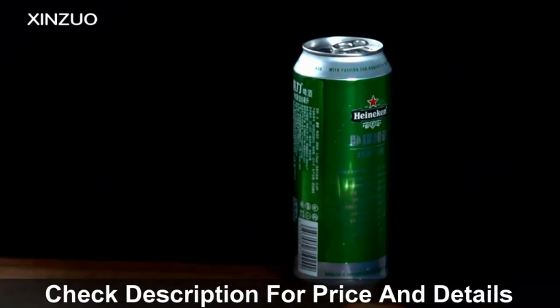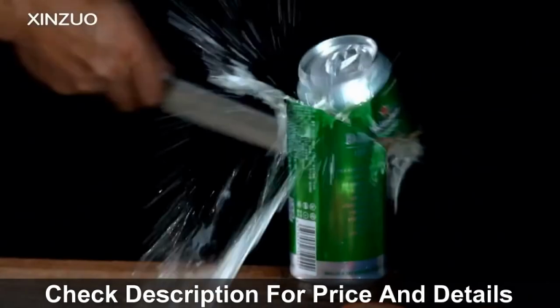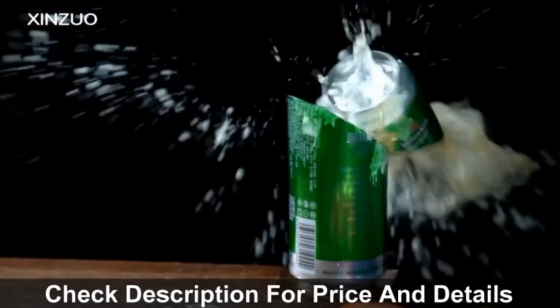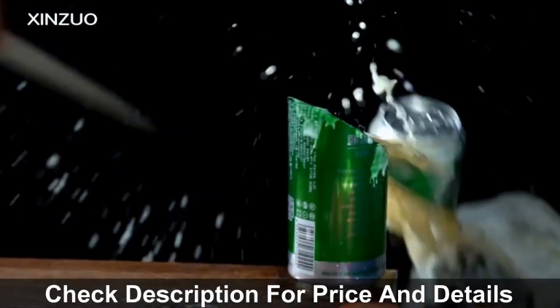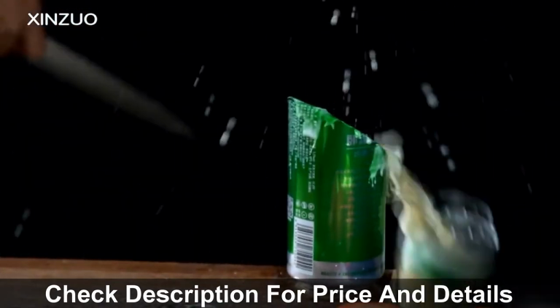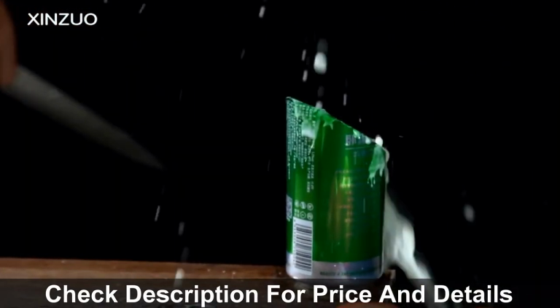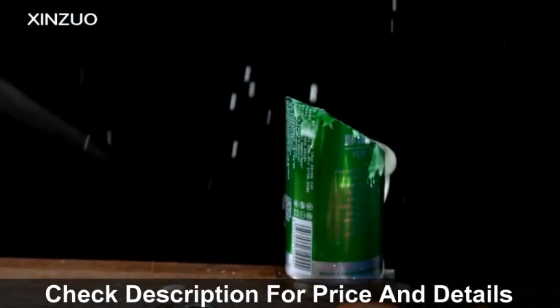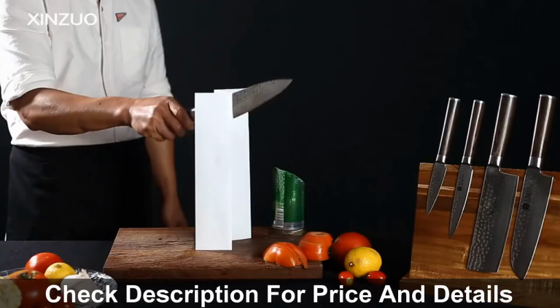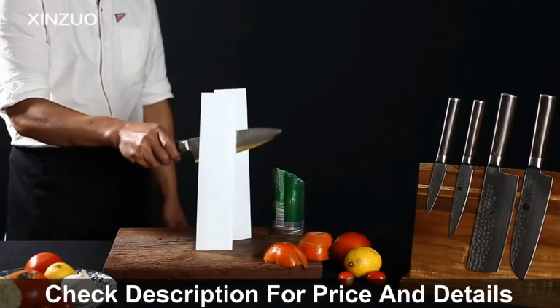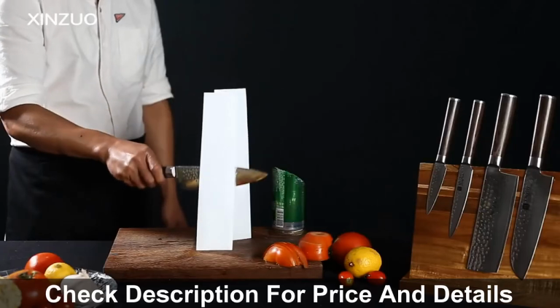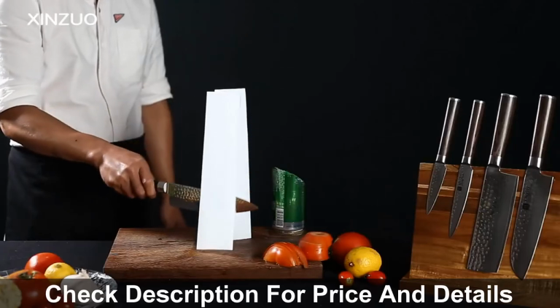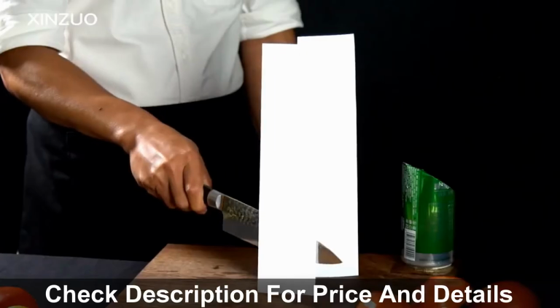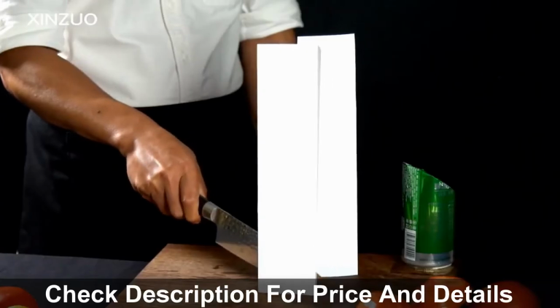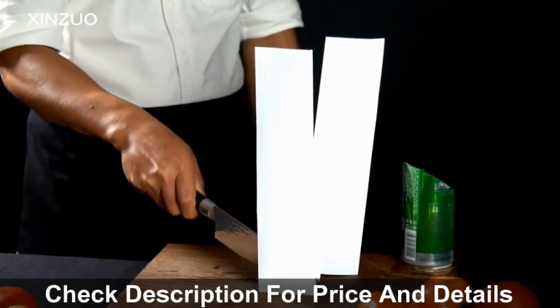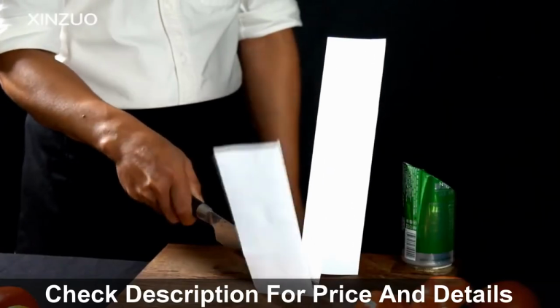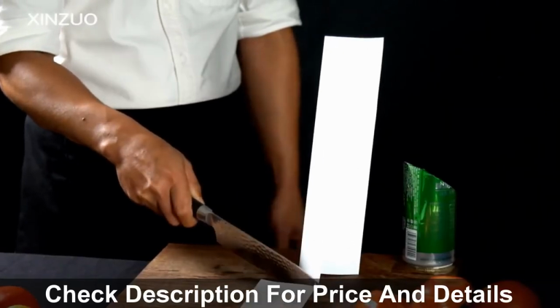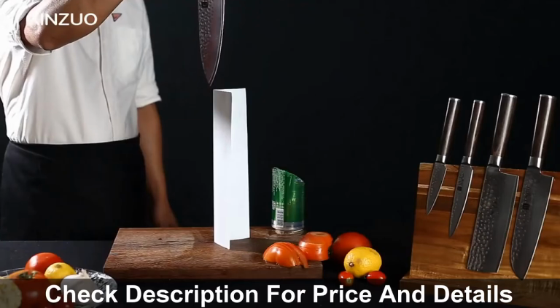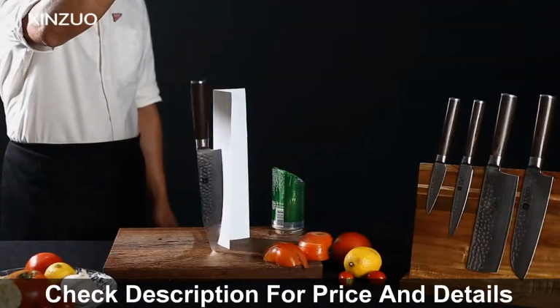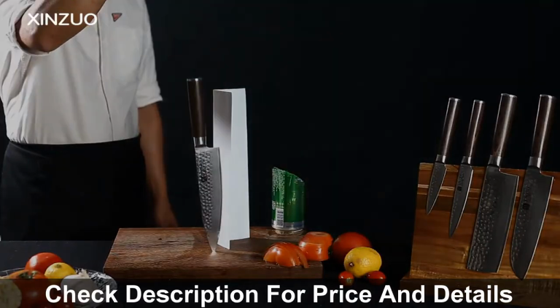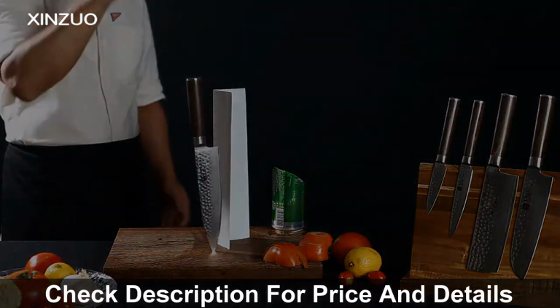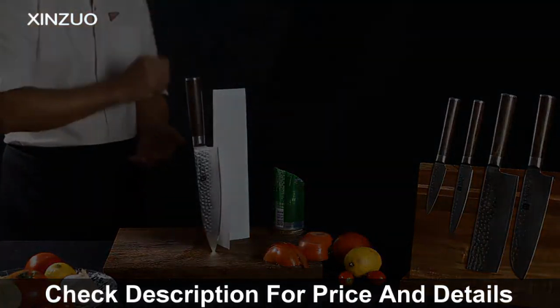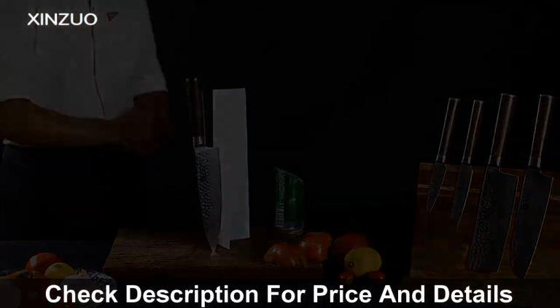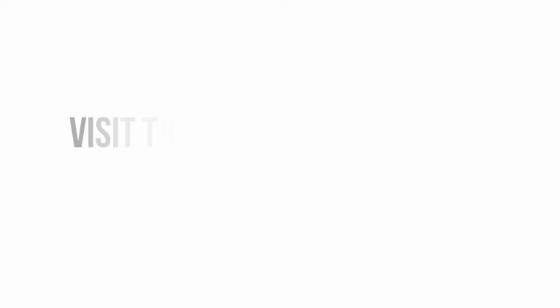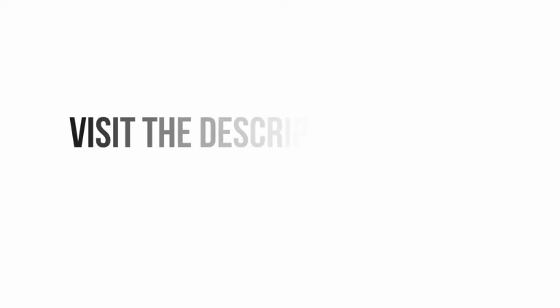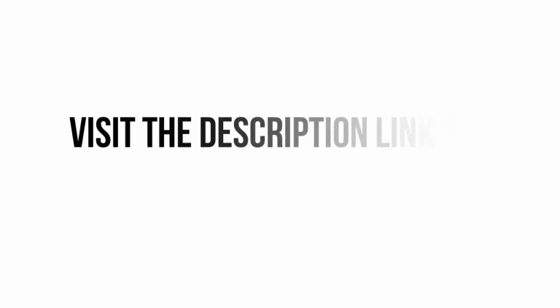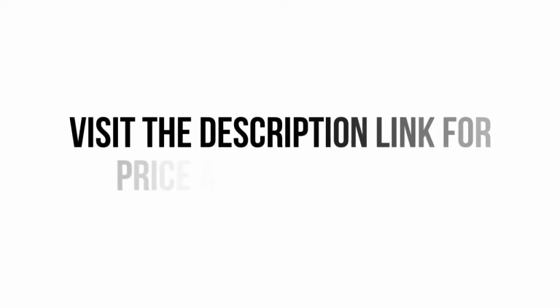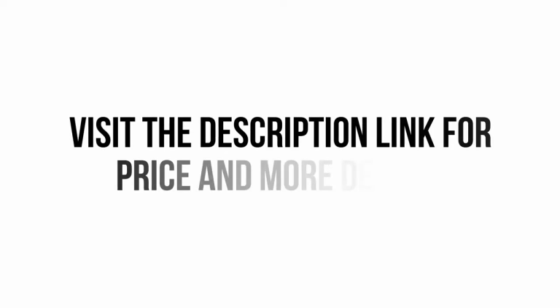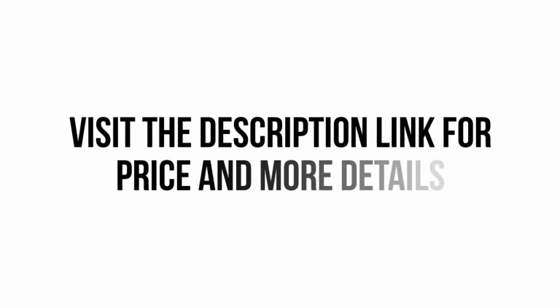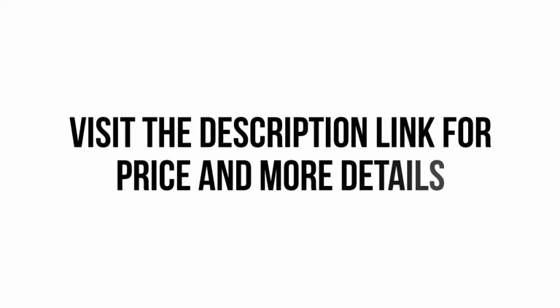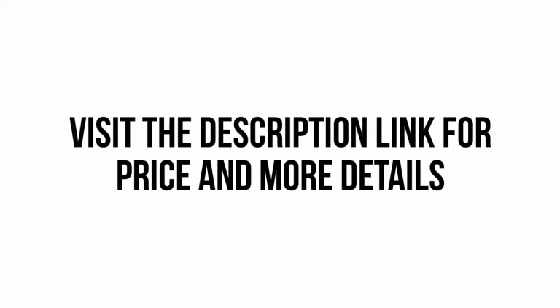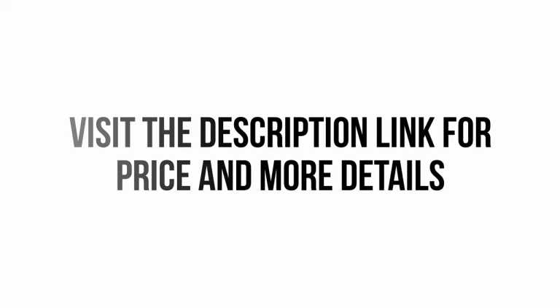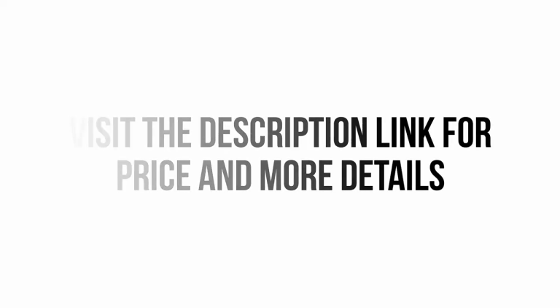Overall, it can be a good choice if you are really in need of a decent kitchen knife and don't want to invest much money. Visit the description link for price and more details.